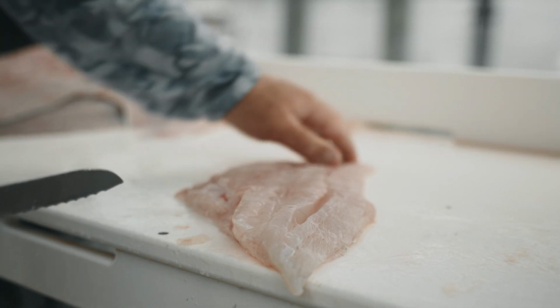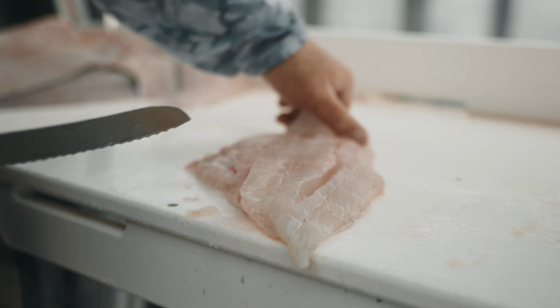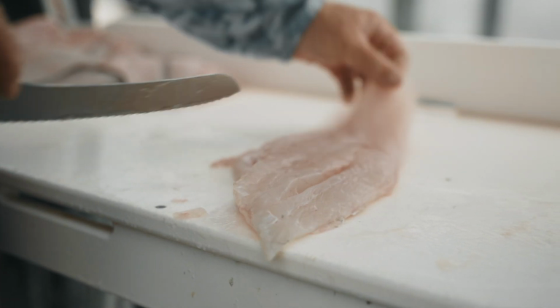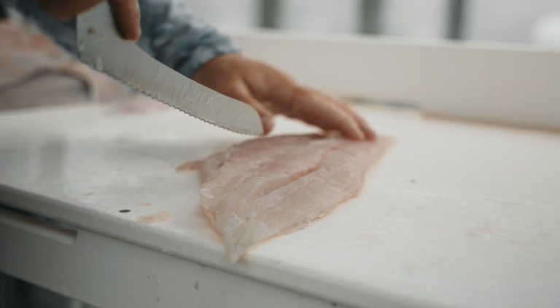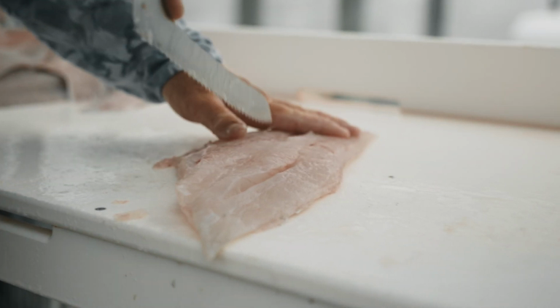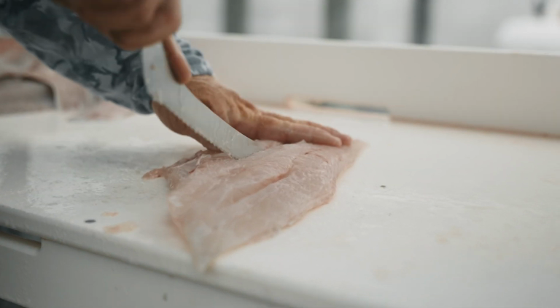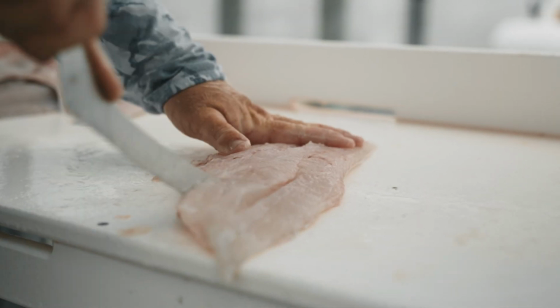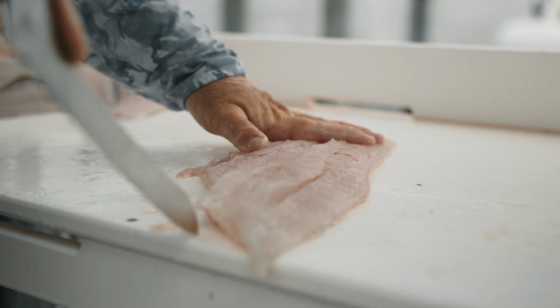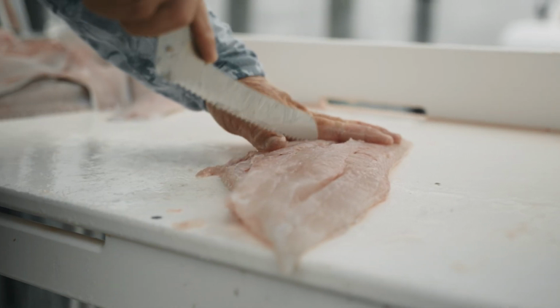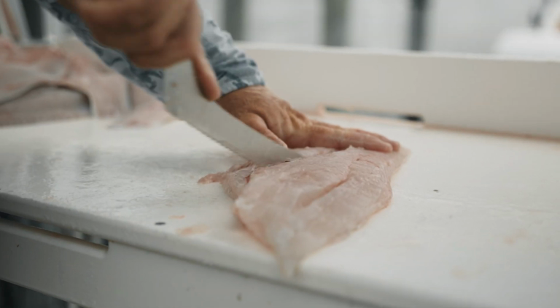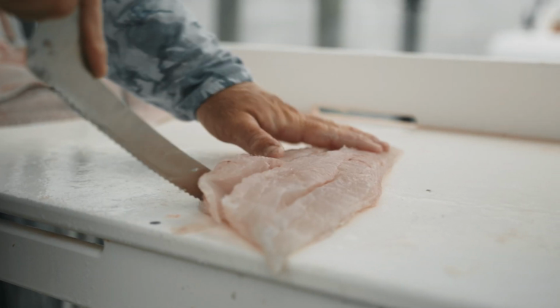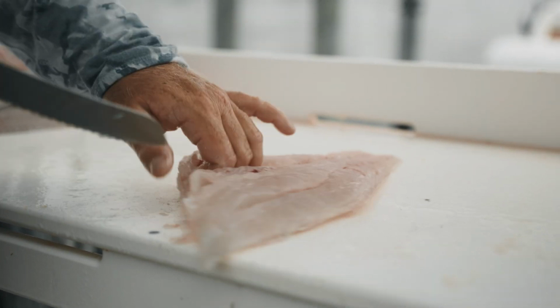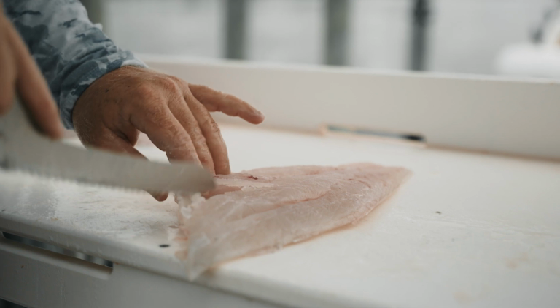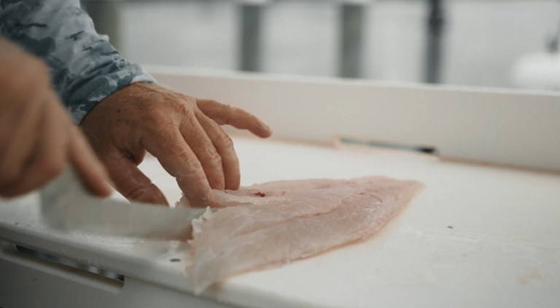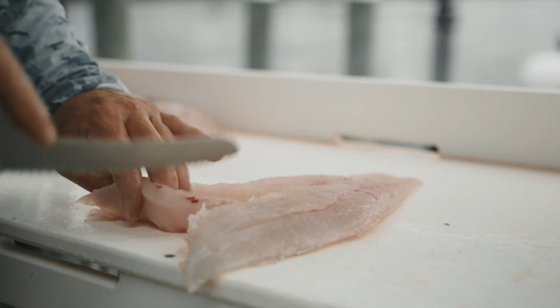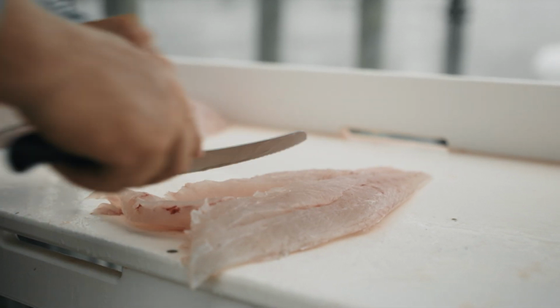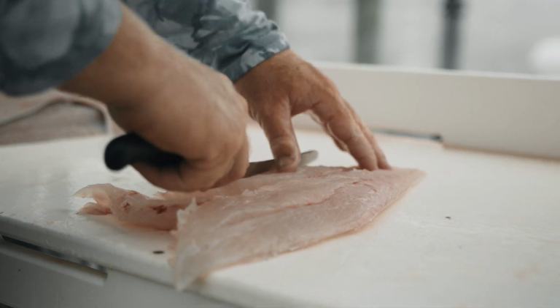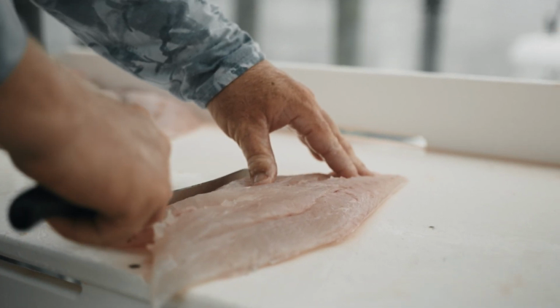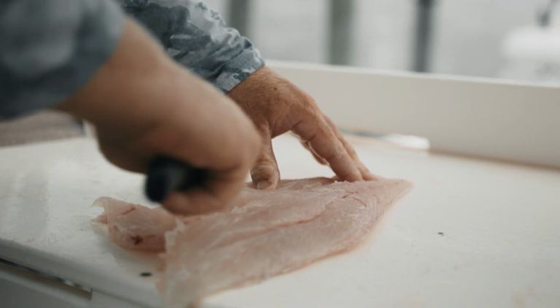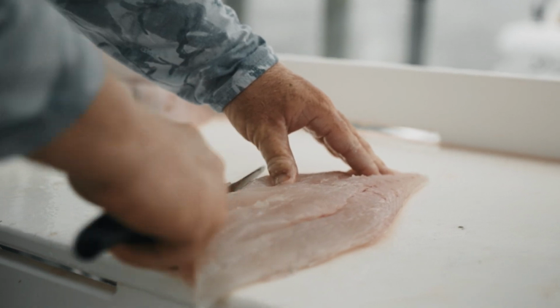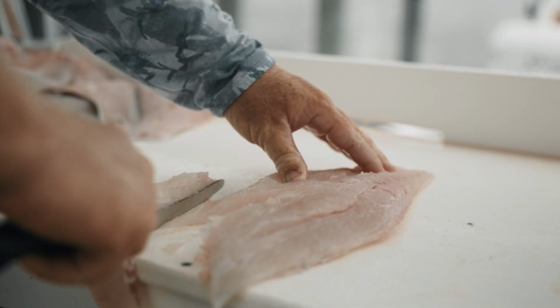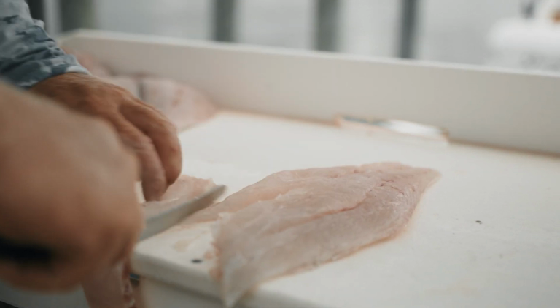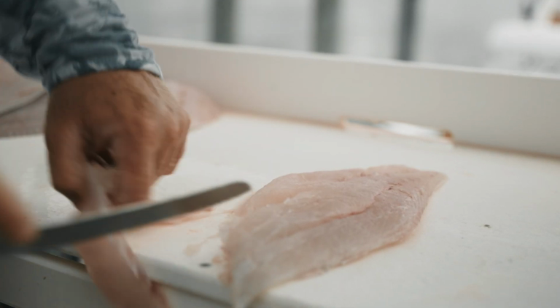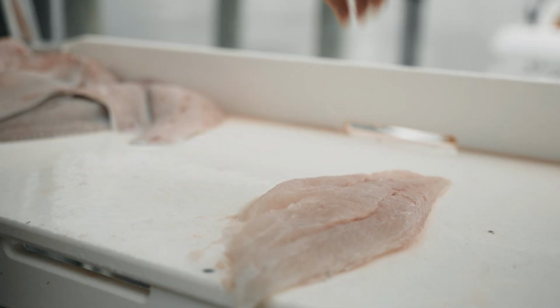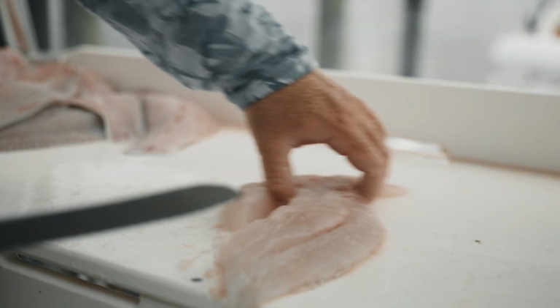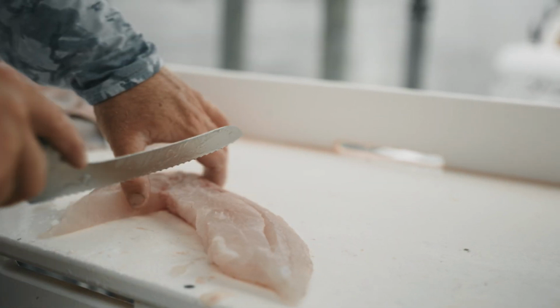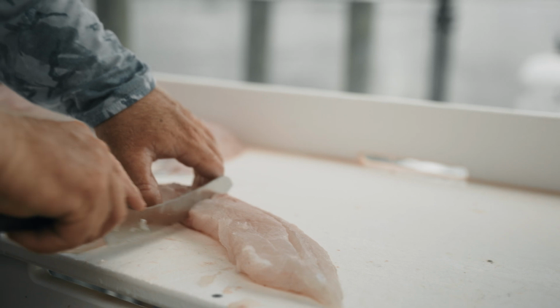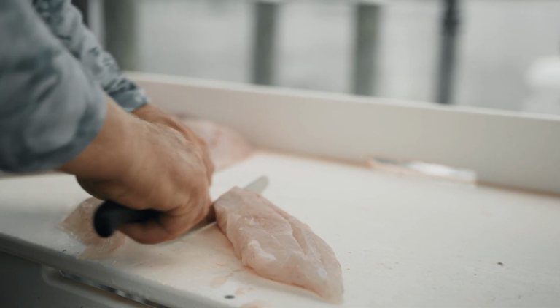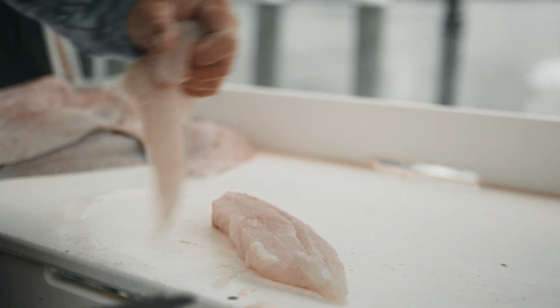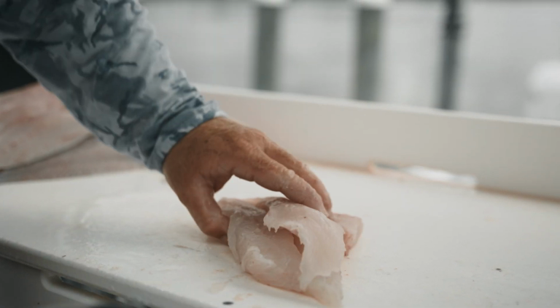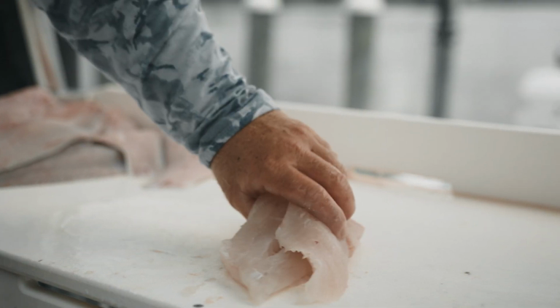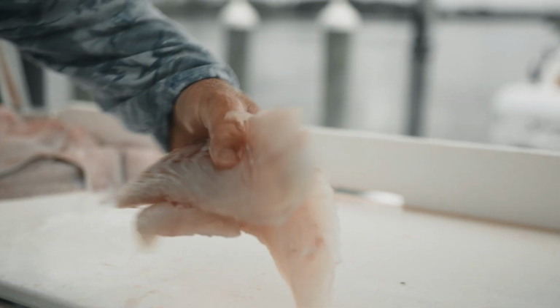Pull the fin muscles off of there, then take it and split it where those pin bones are to get rid of them, and pull off that little bit of rib cage right there. That's all you got to do.